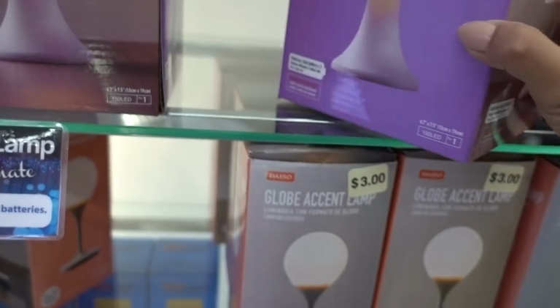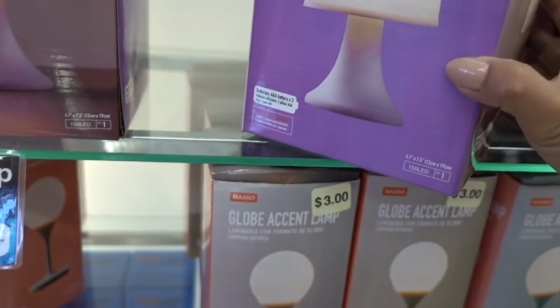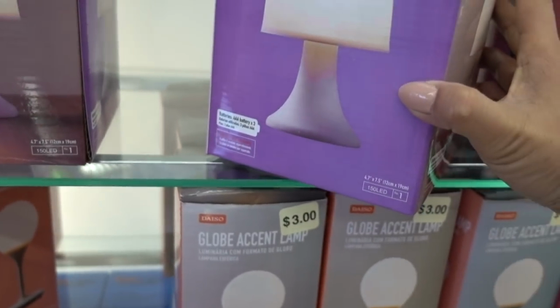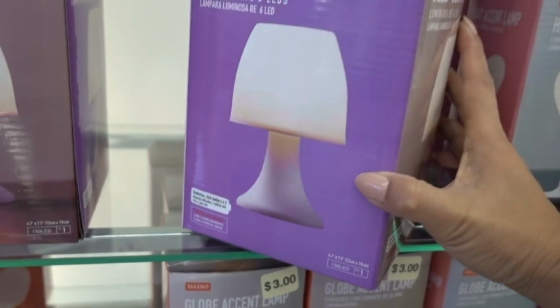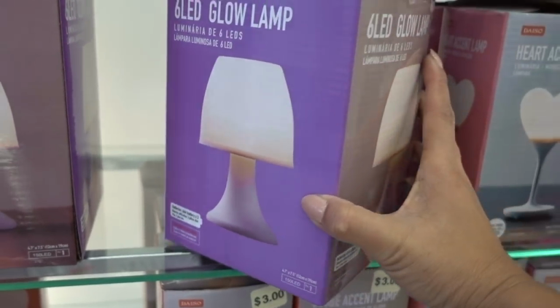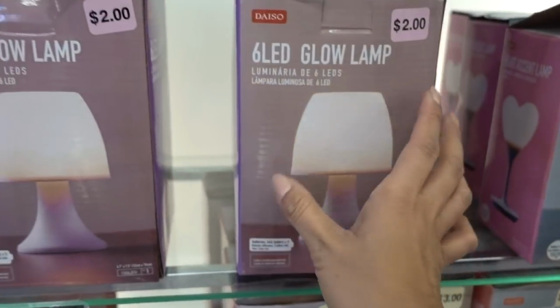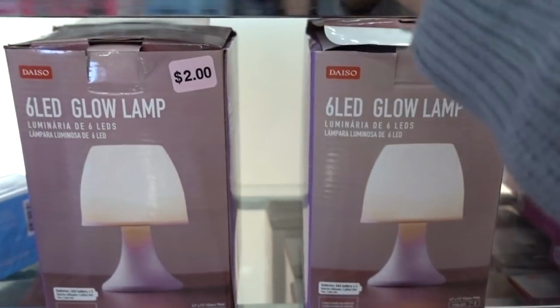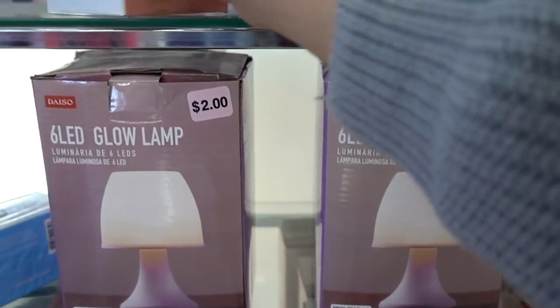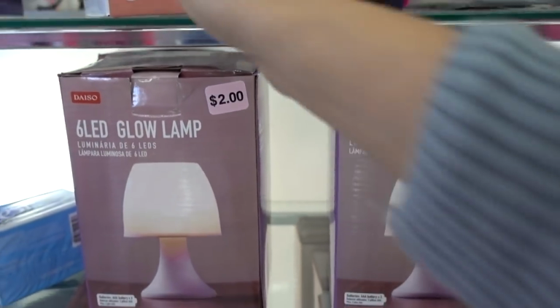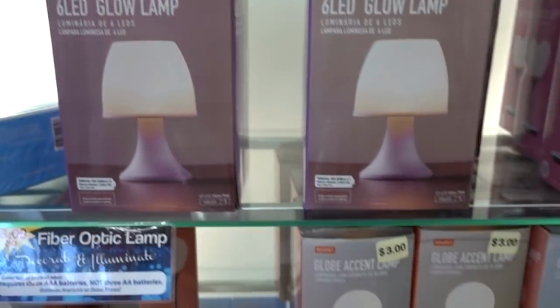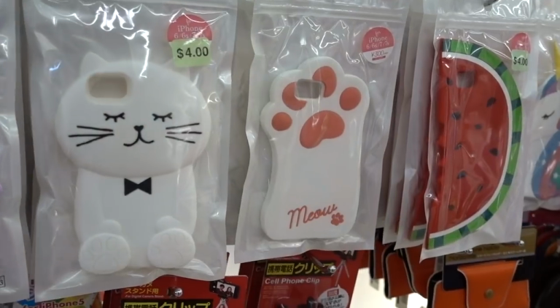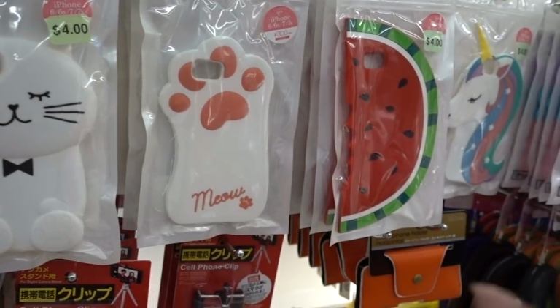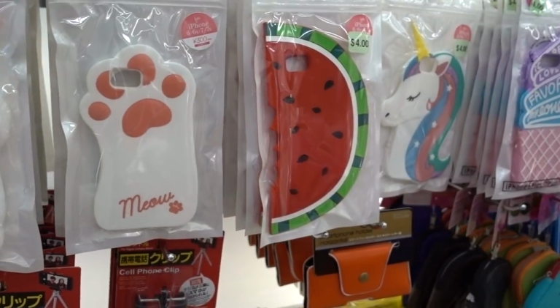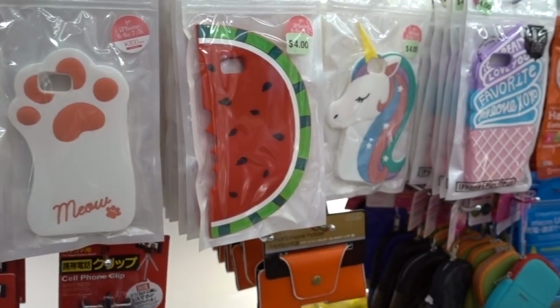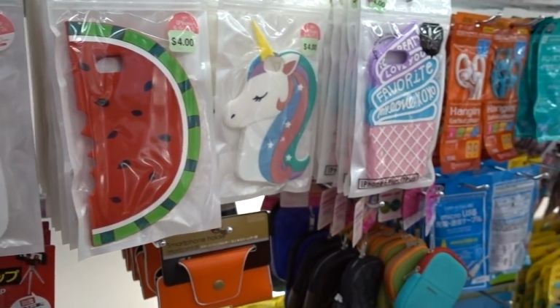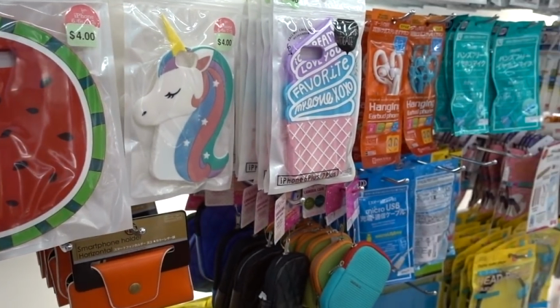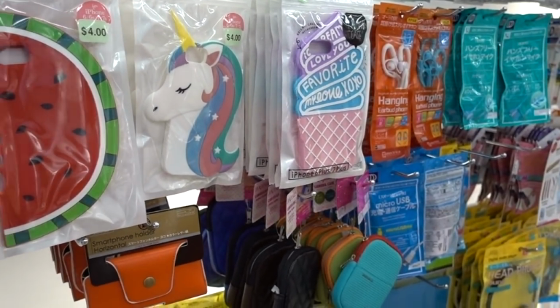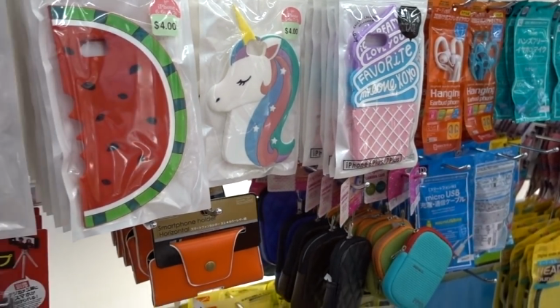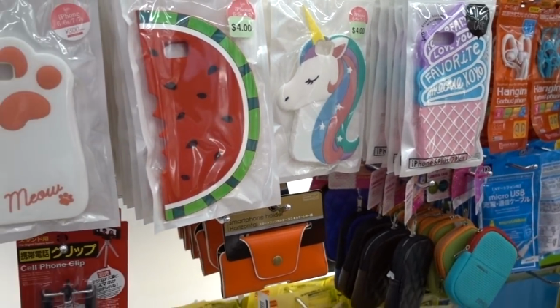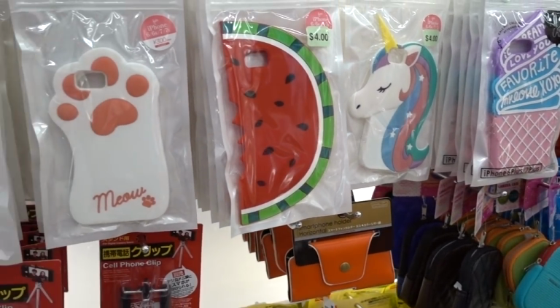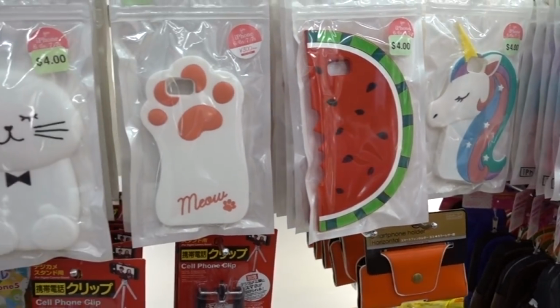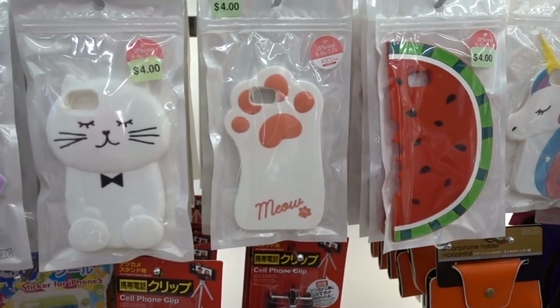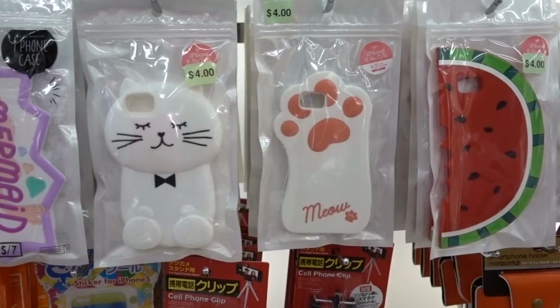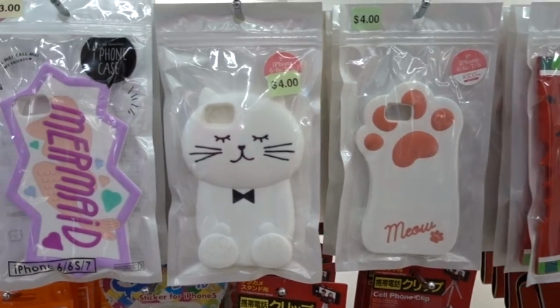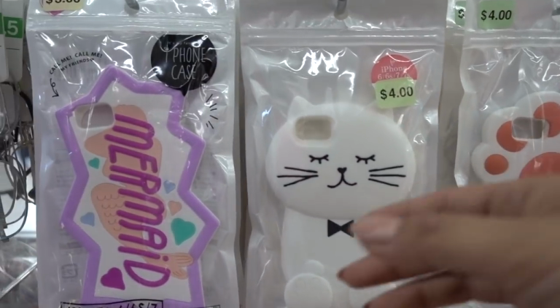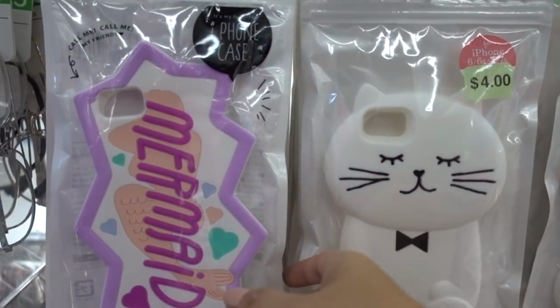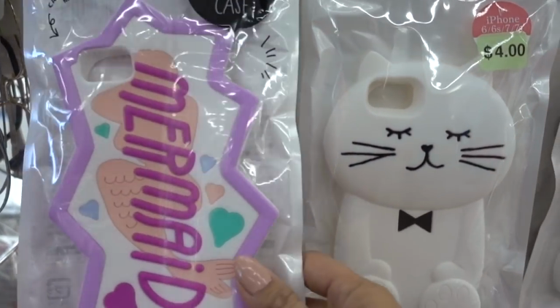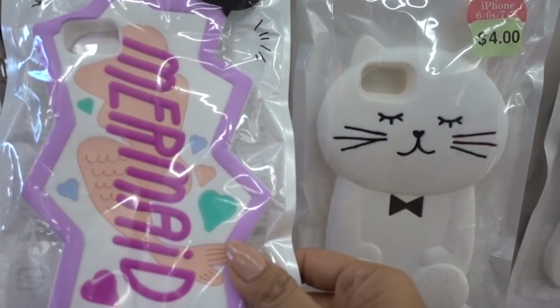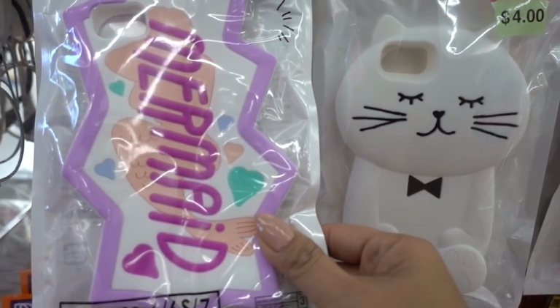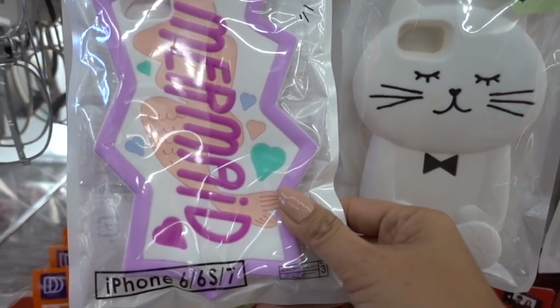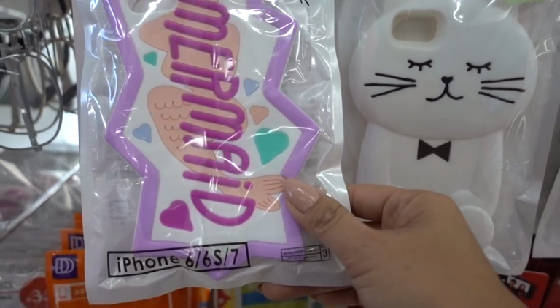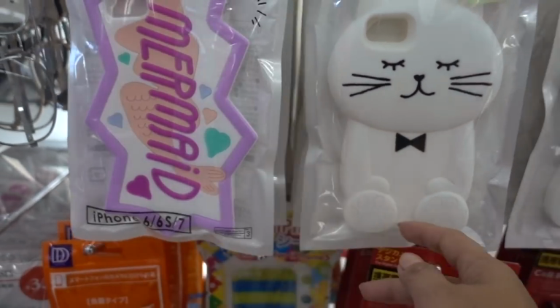They have the 6 LED glow lamp for $2. Different types of phone cases, which I haven't seen before — those are really huge, by the way. What do these fit? 6, 6S, and 7.